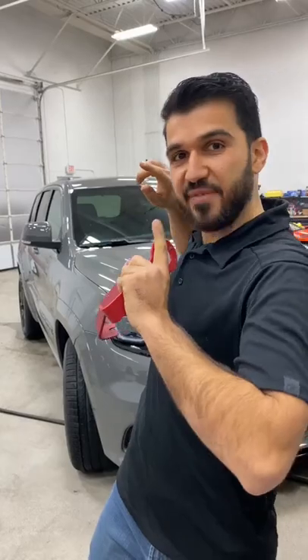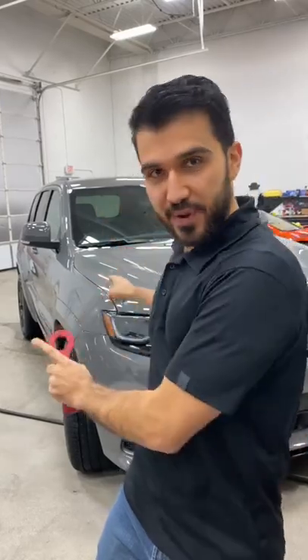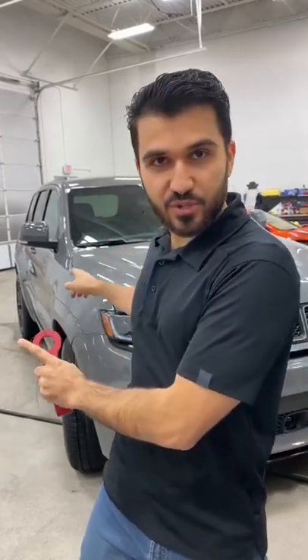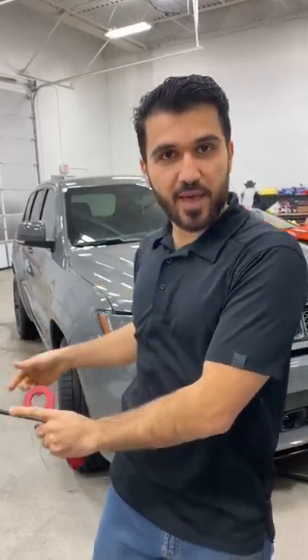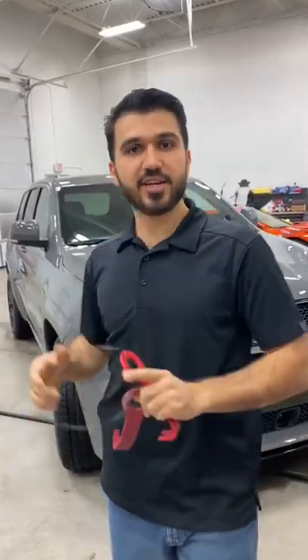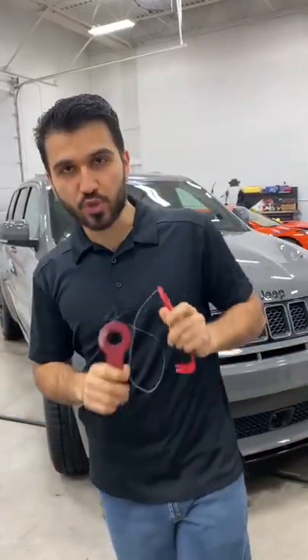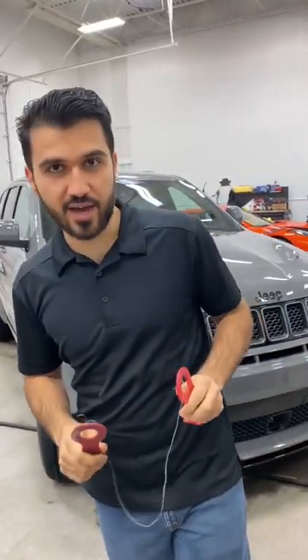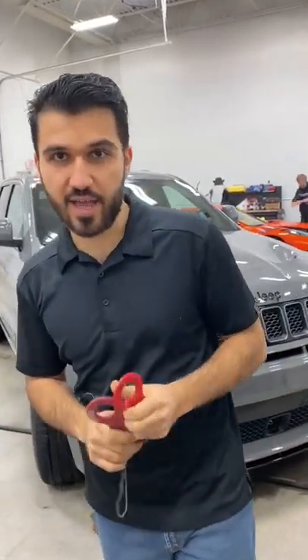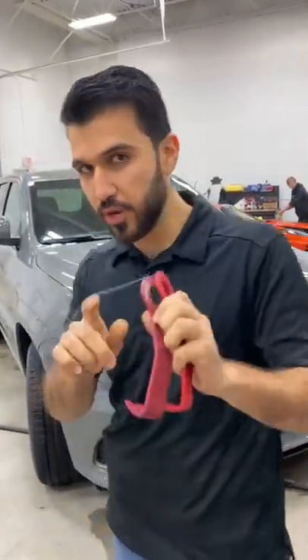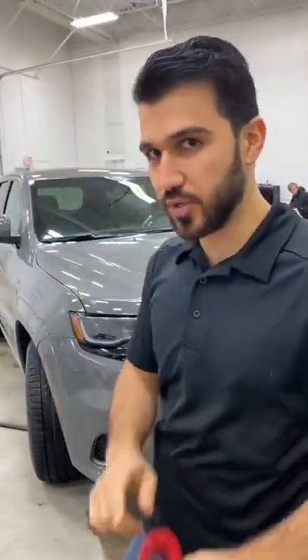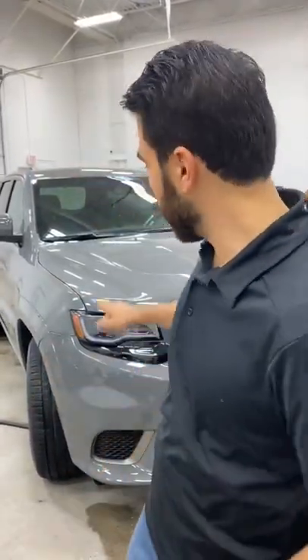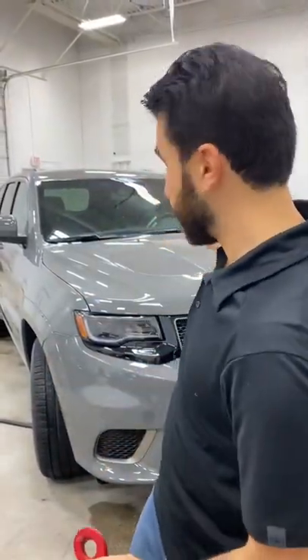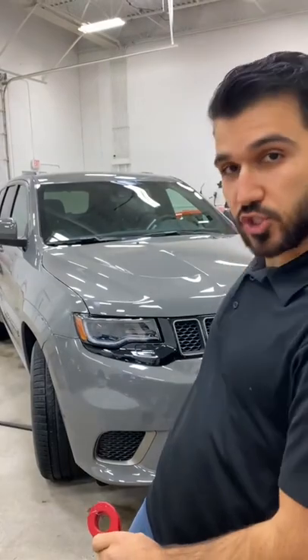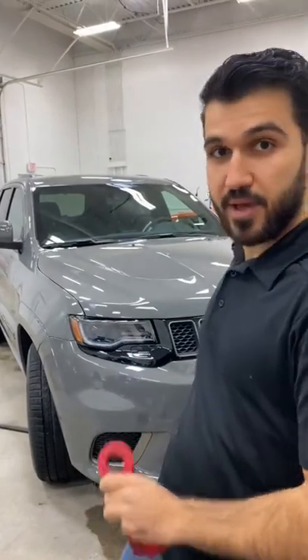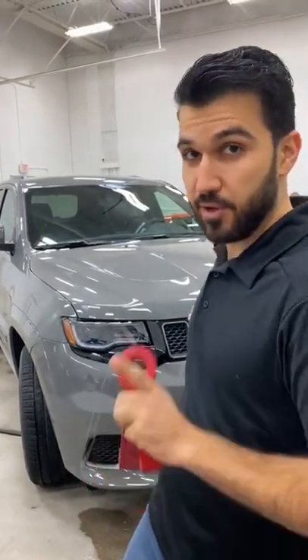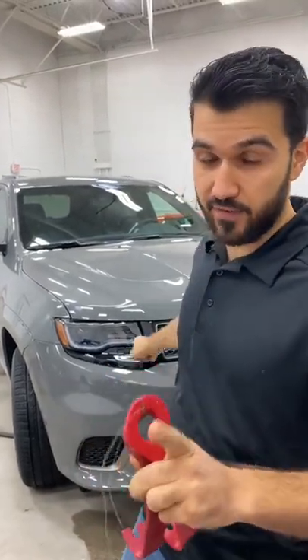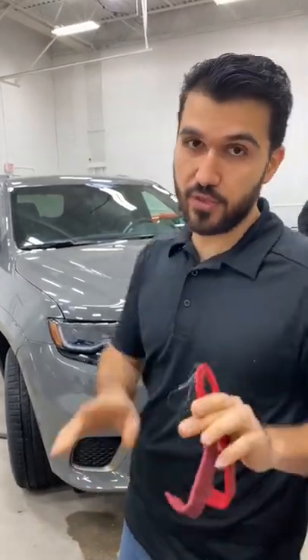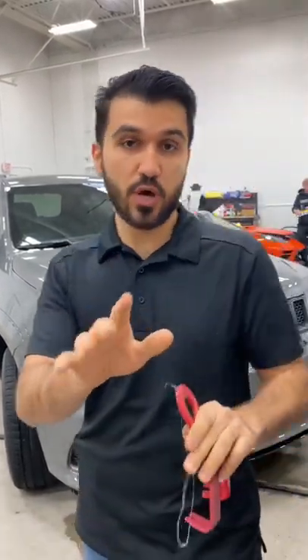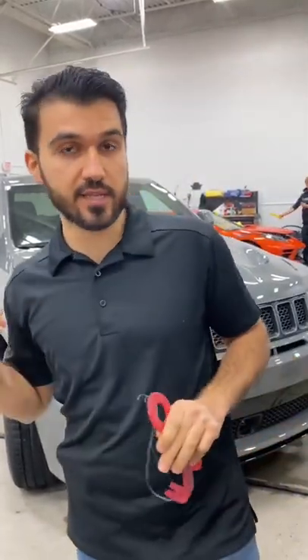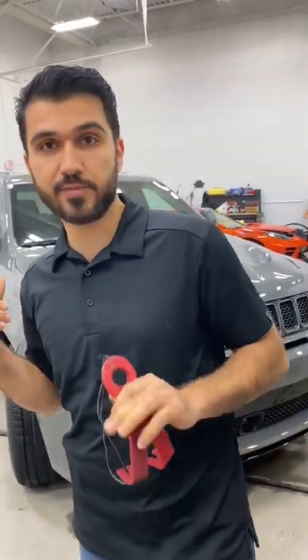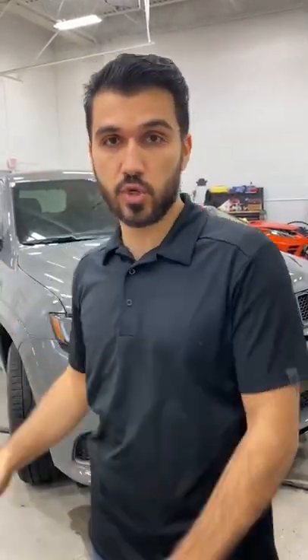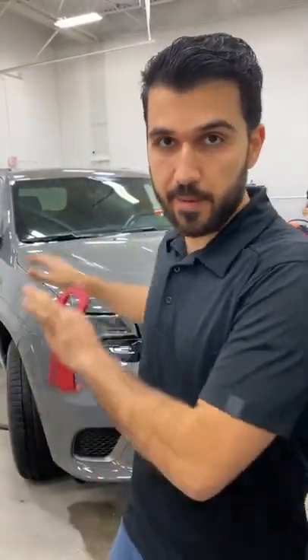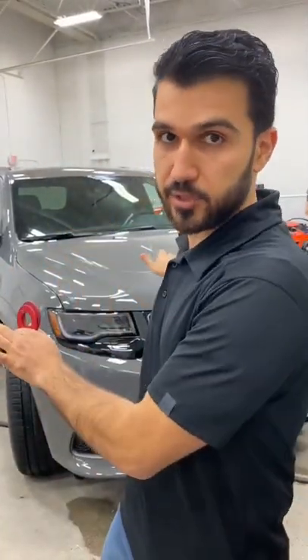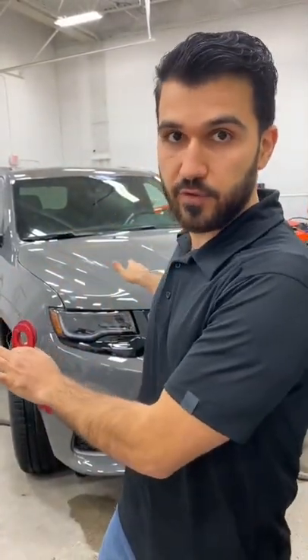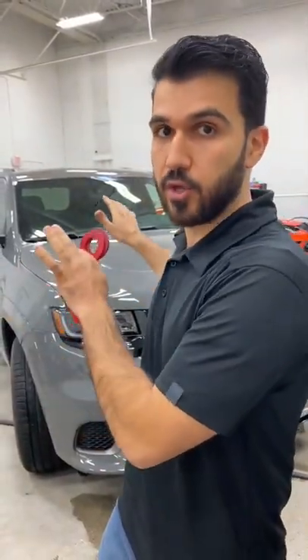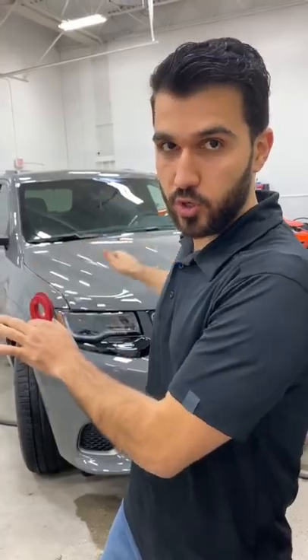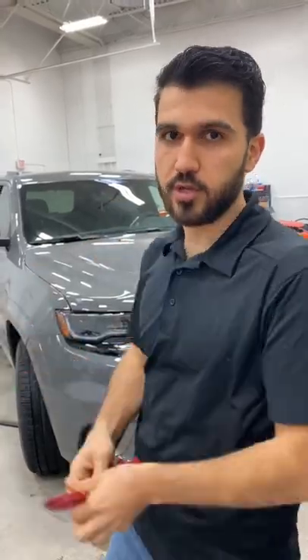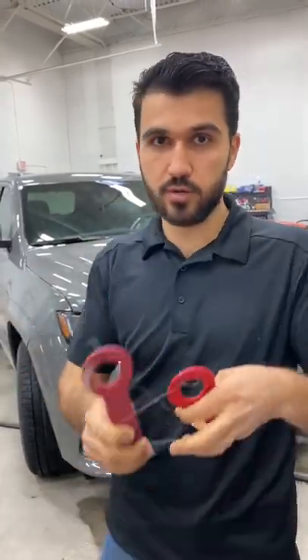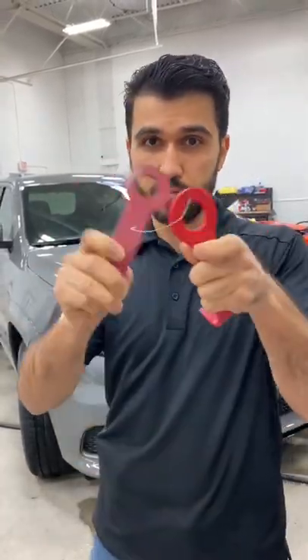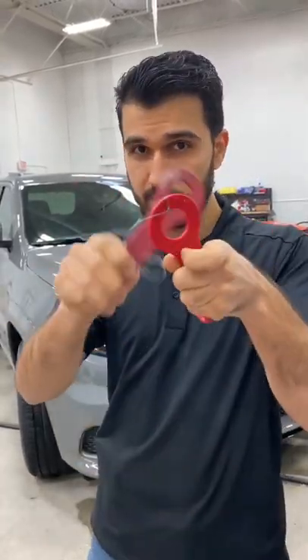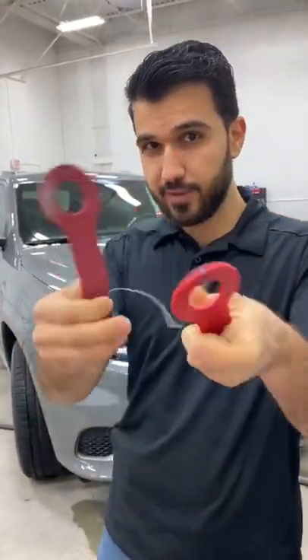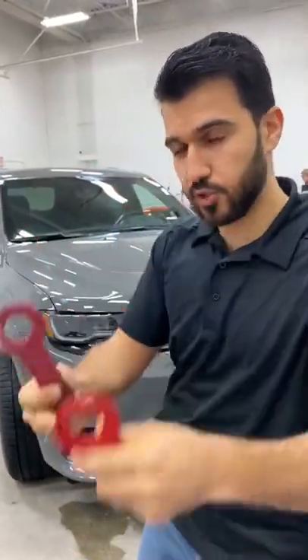This brand new Jeep SRT Trackhawk — what we're gonna do is take the Jeep emblem off. The reason why we're taking it off is because we're applying paint protection film on the whole hood. Let's do it.